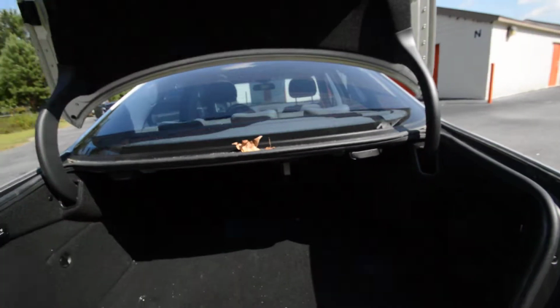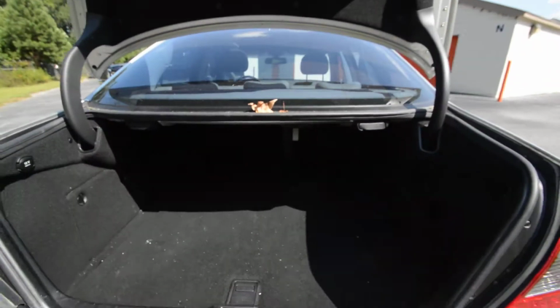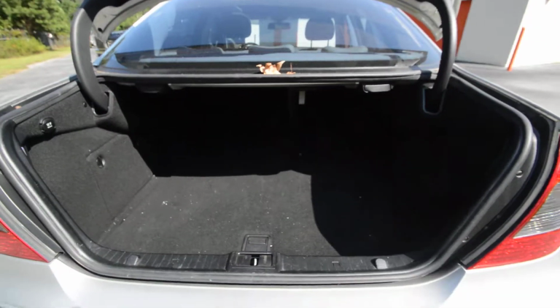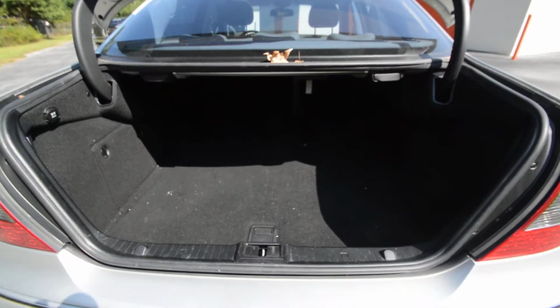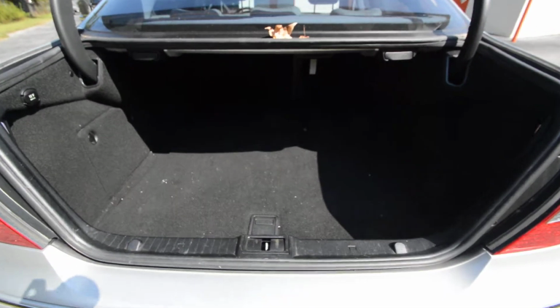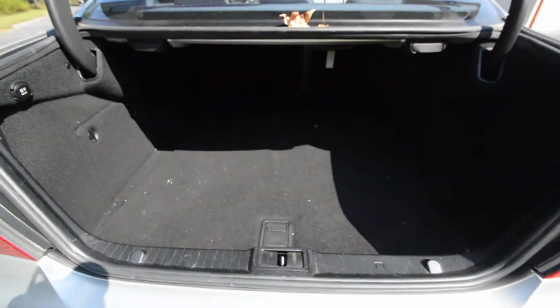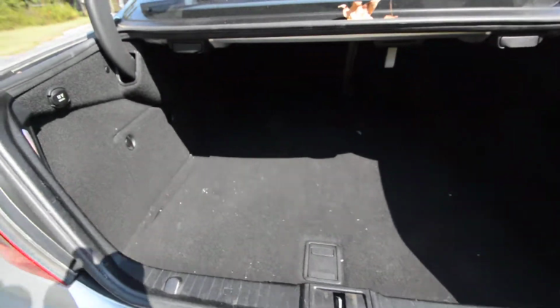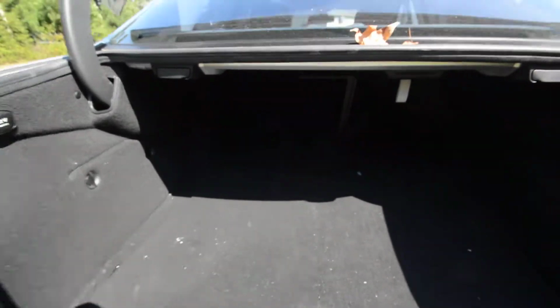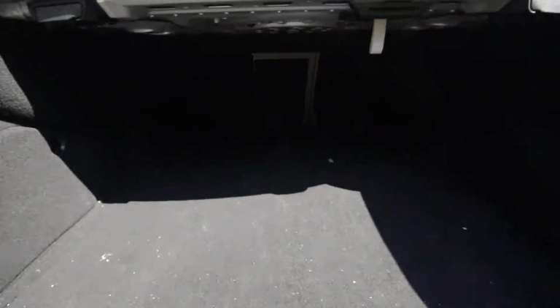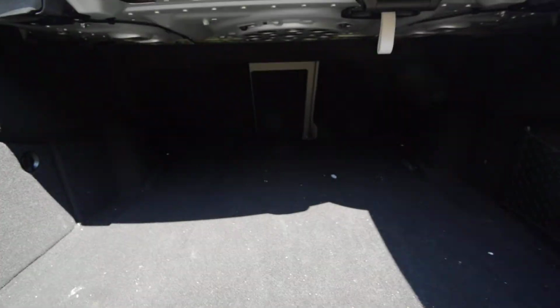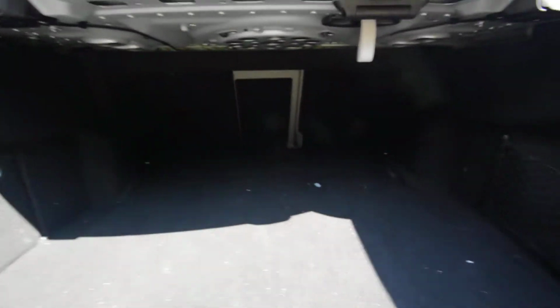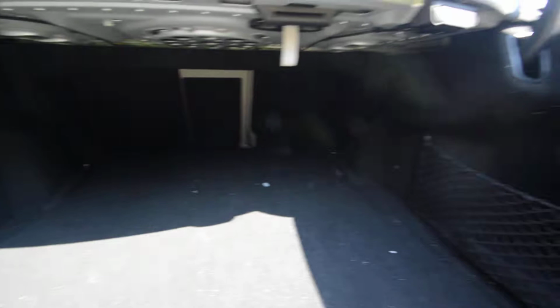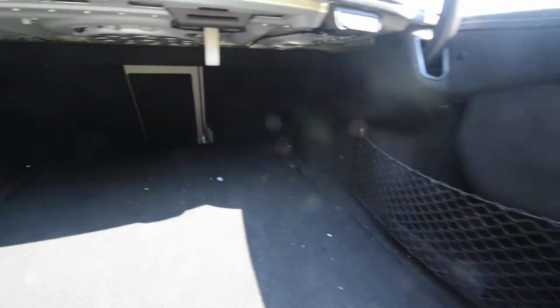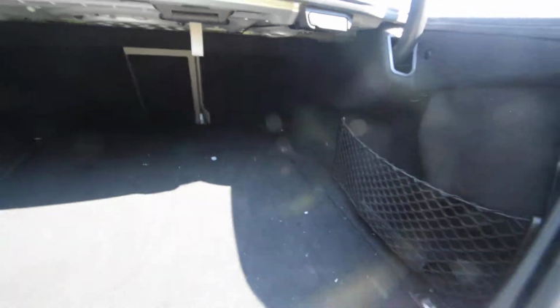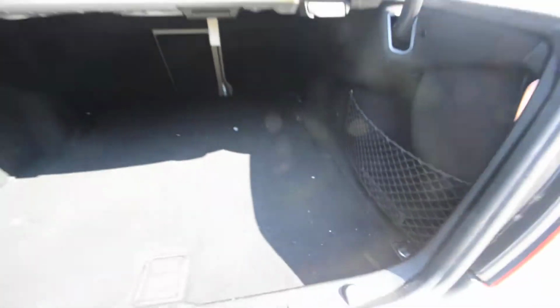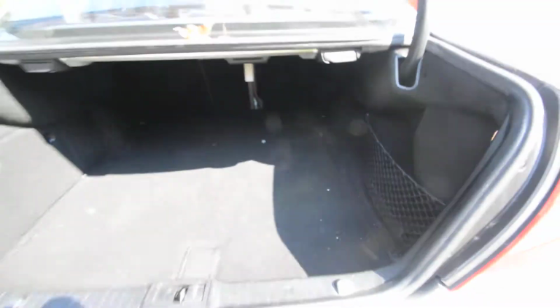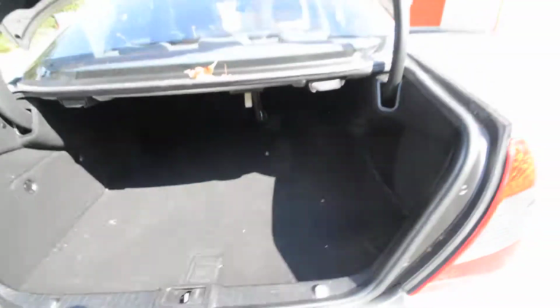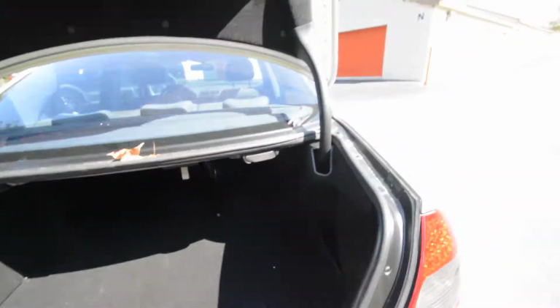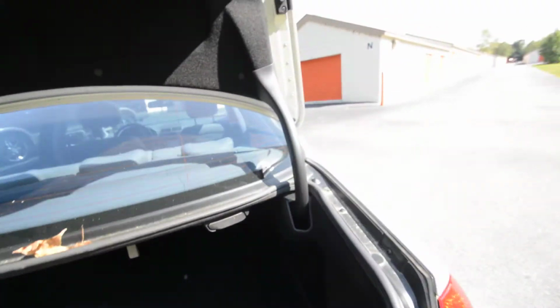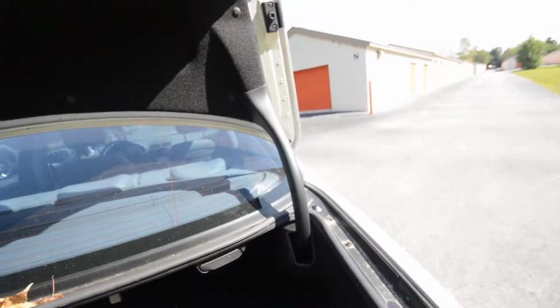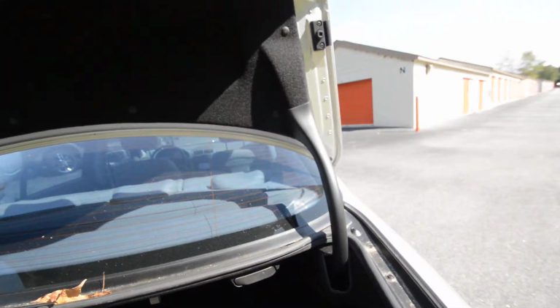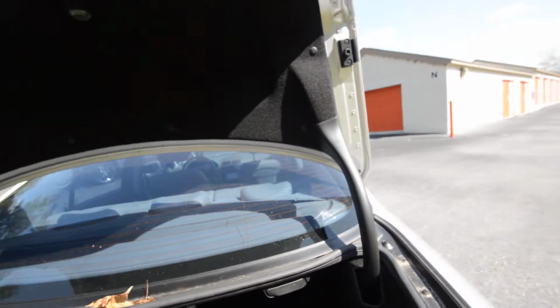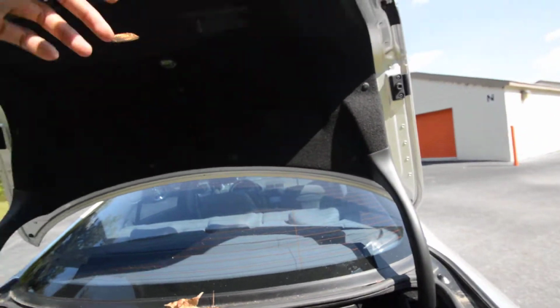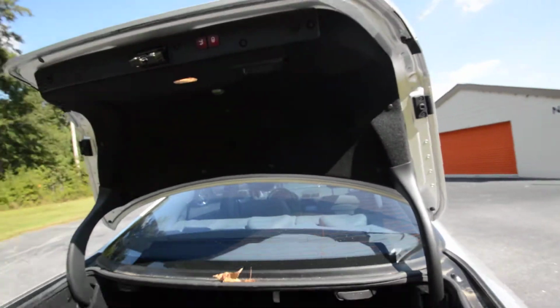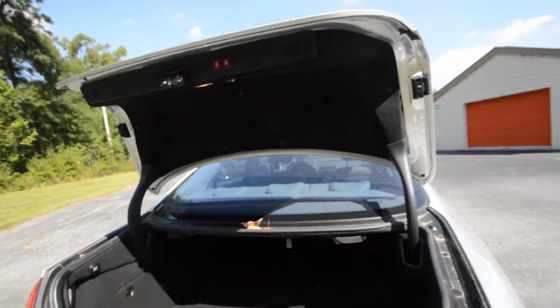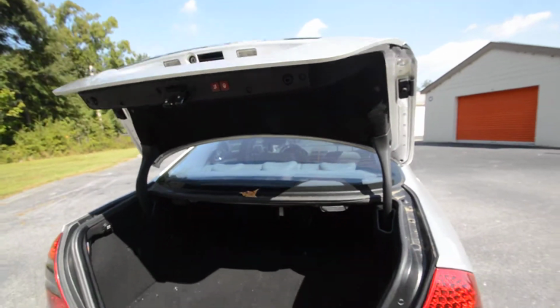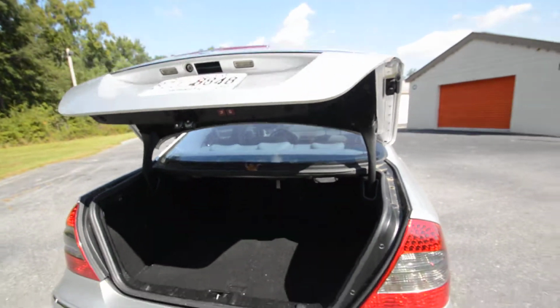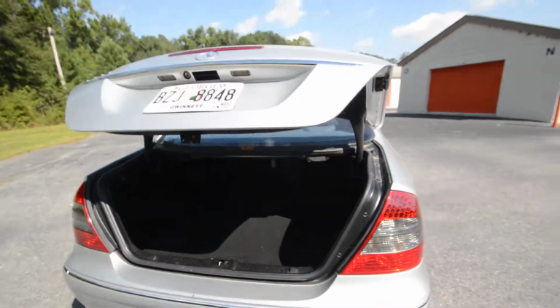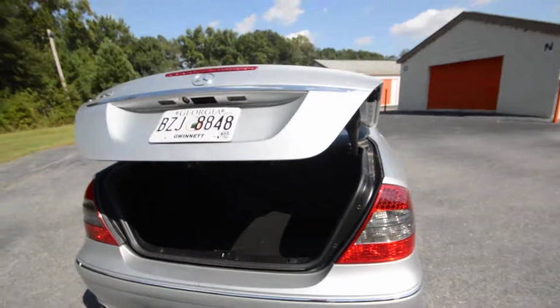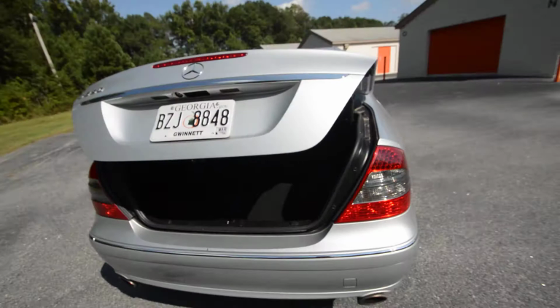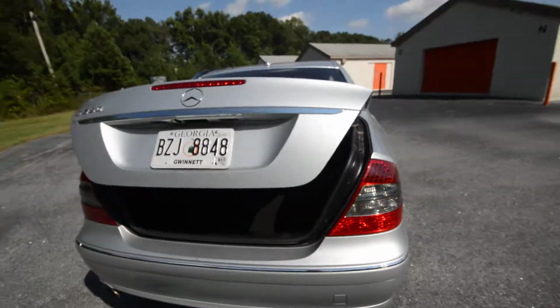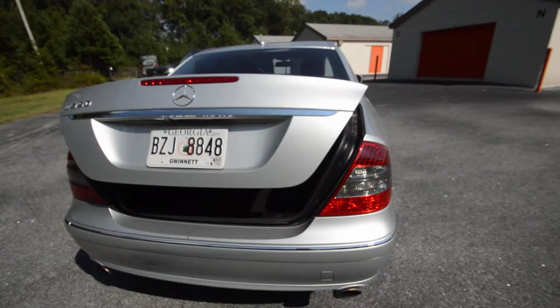Lots of trunk space — a lot of trunk space. Electric torque trunk shut.